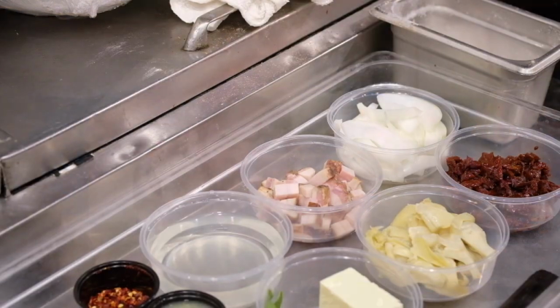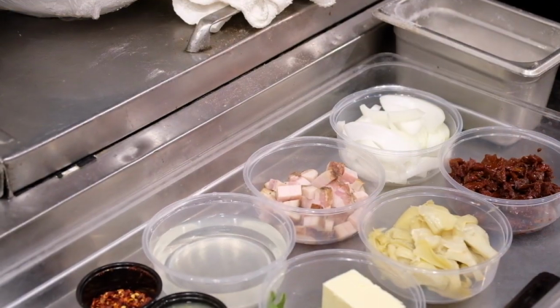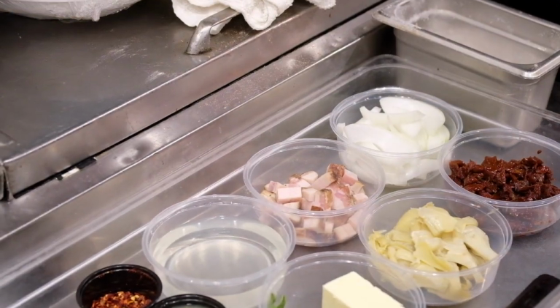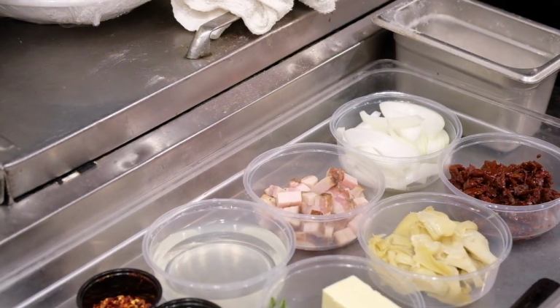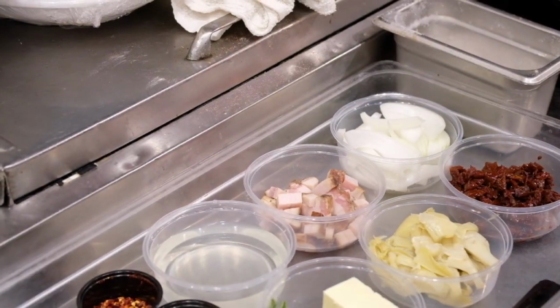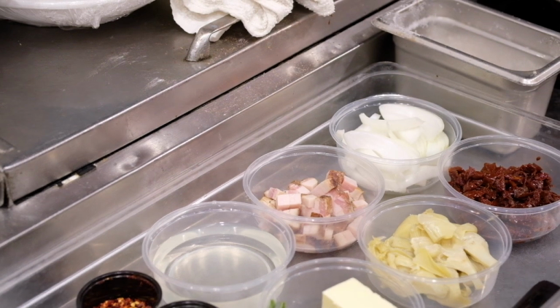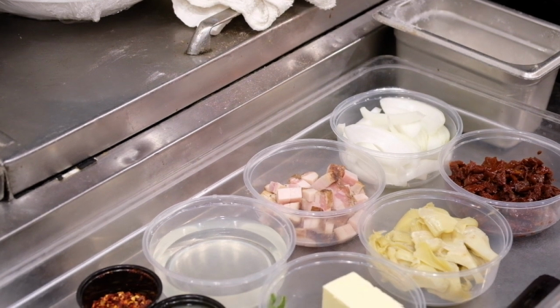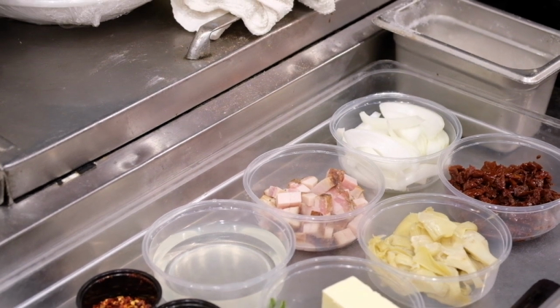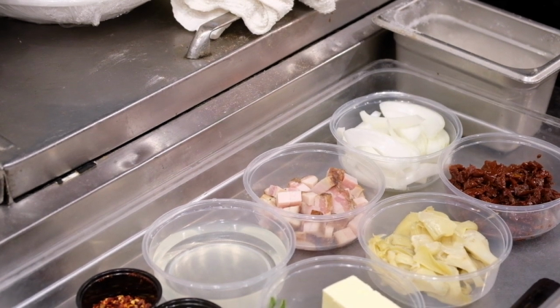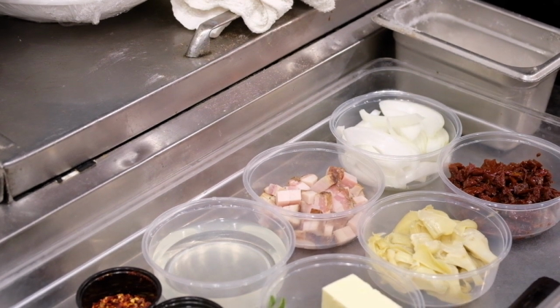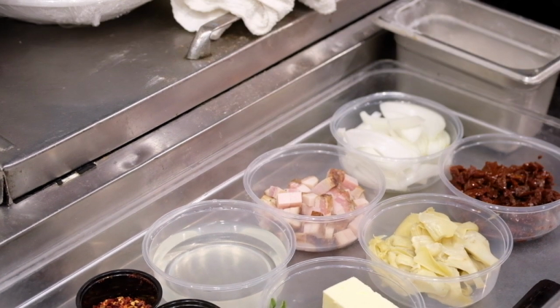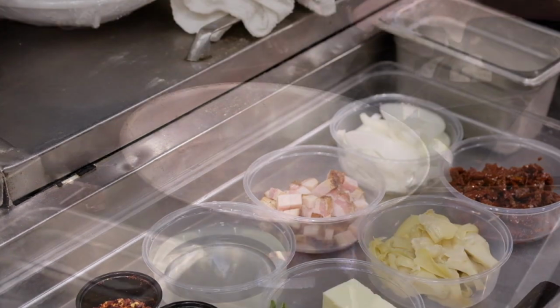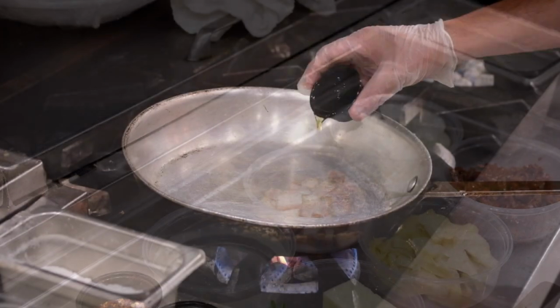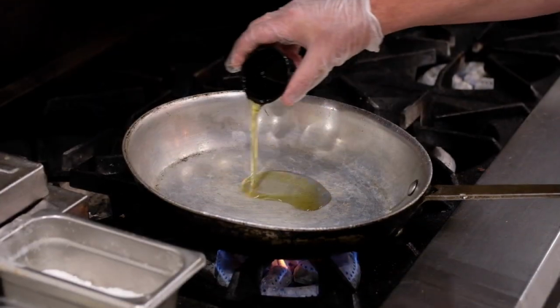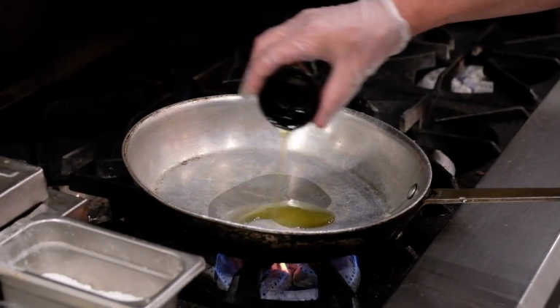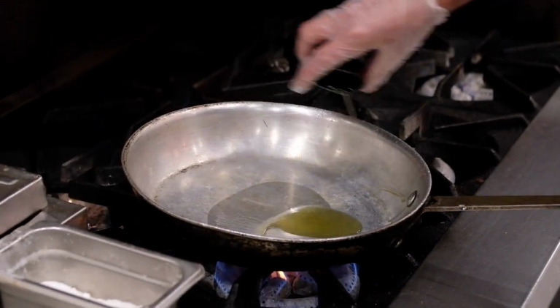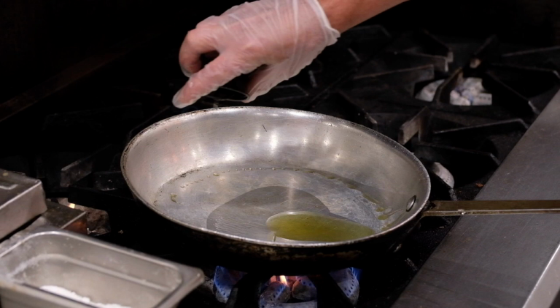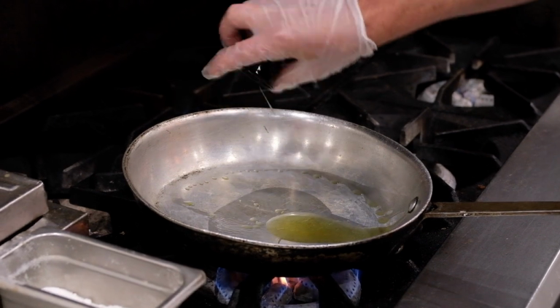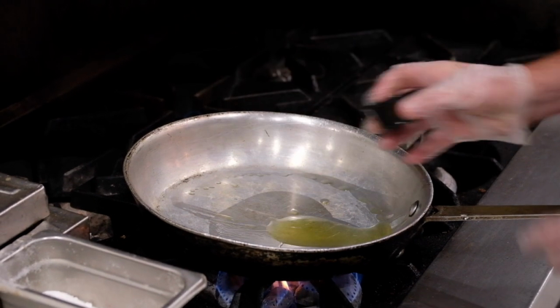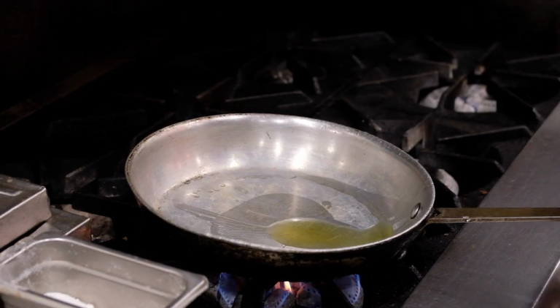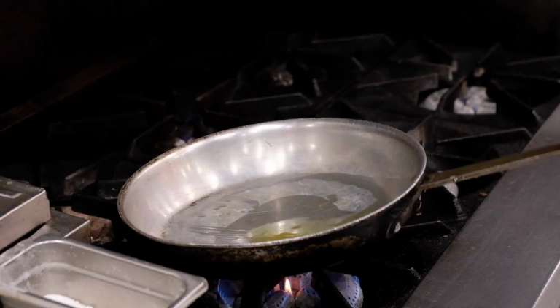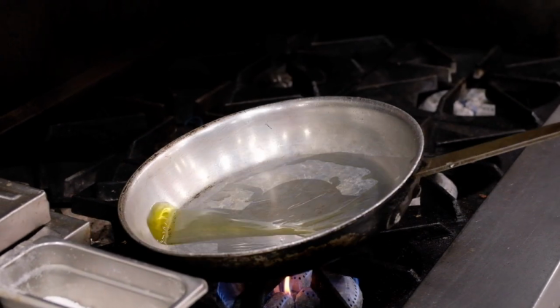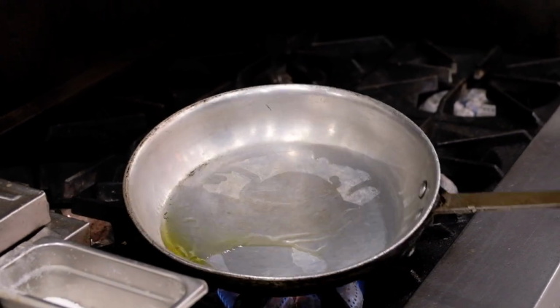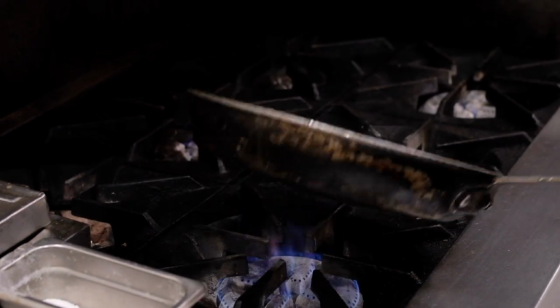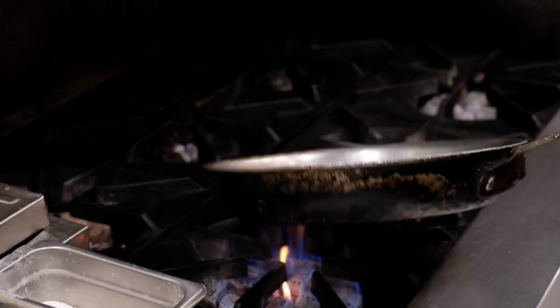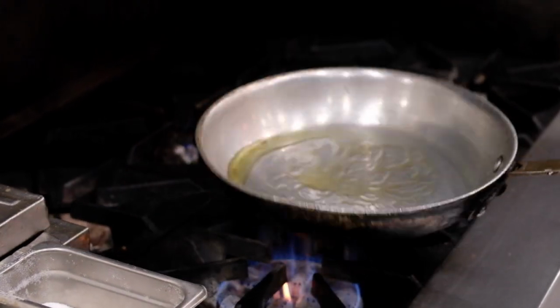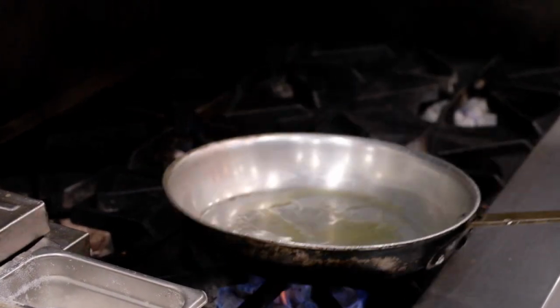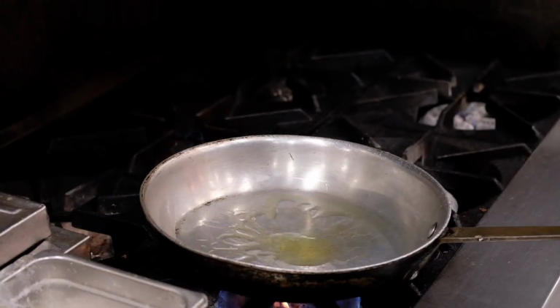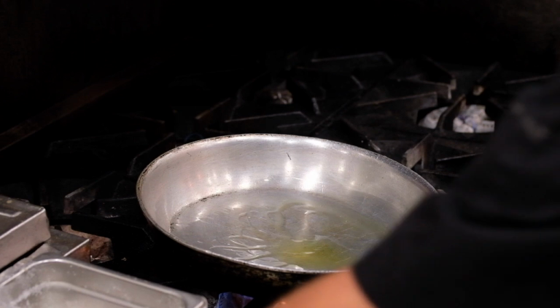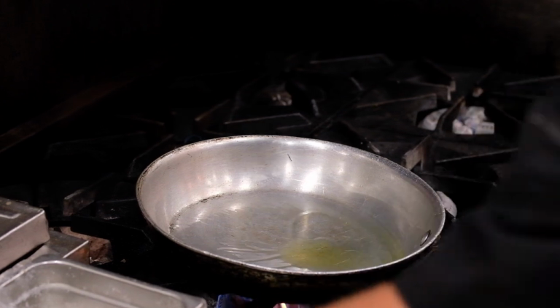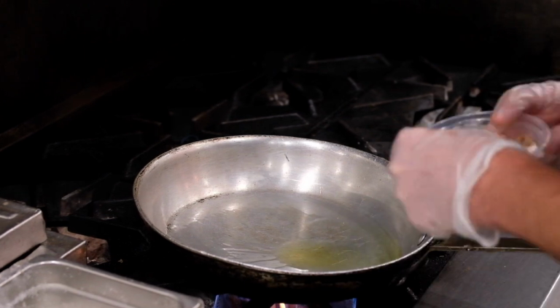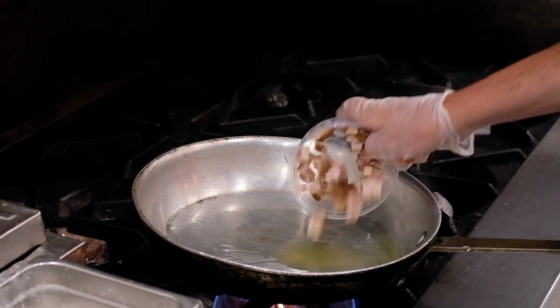We're going to start off with a medium-high heat saute pan. We're going to add about an ounce of olive oil. Then we're going to put our Matucci's house bacon with our yellow onions, and we're going to get a nice crispness on it.